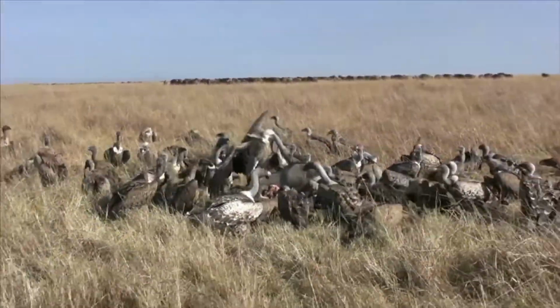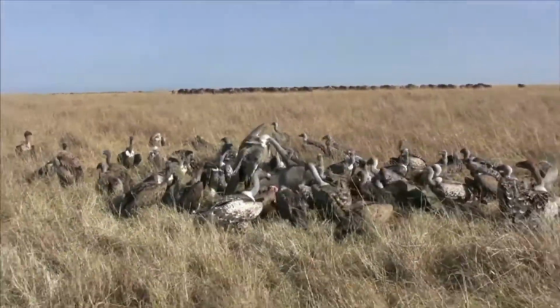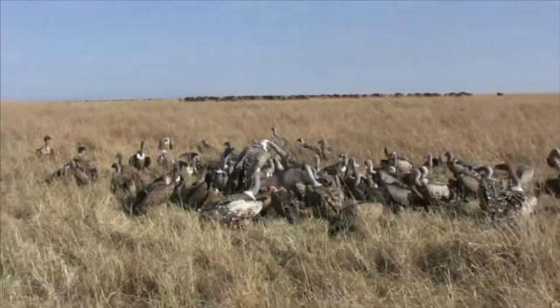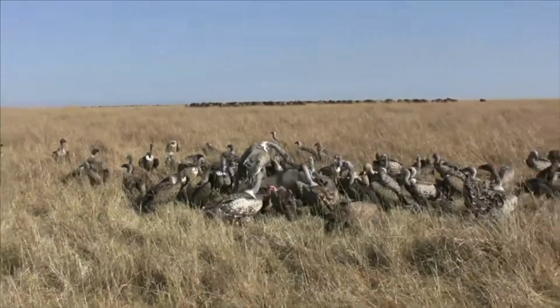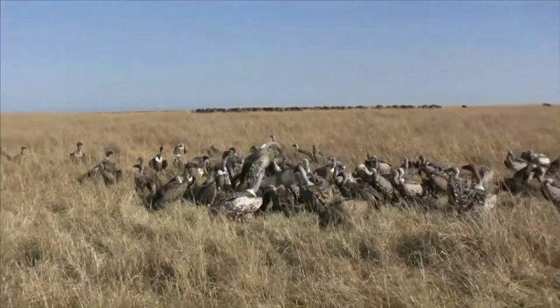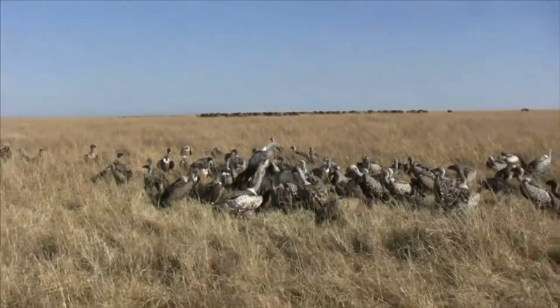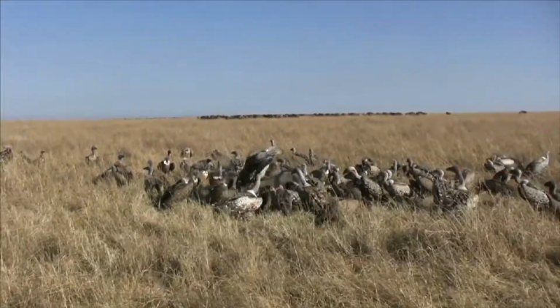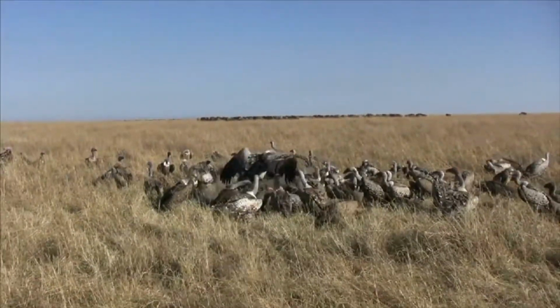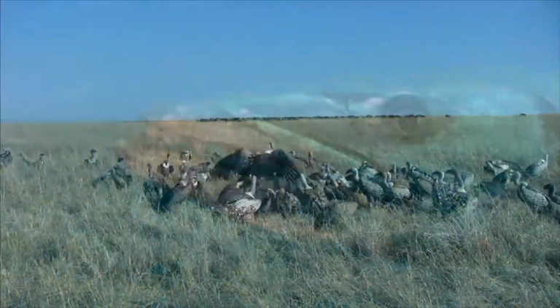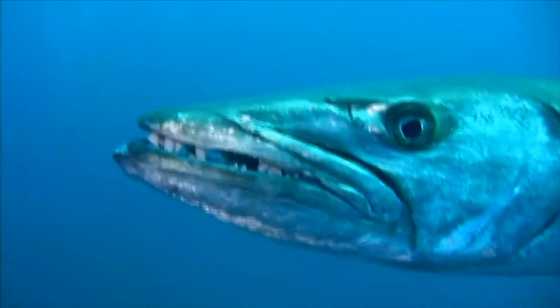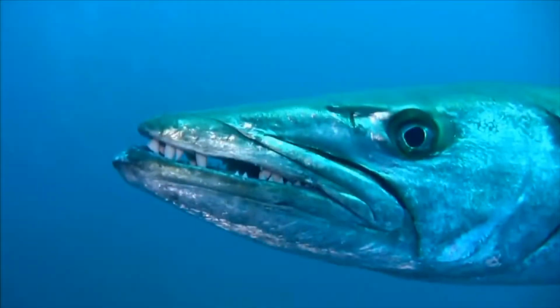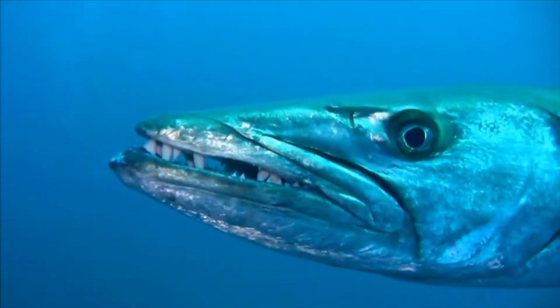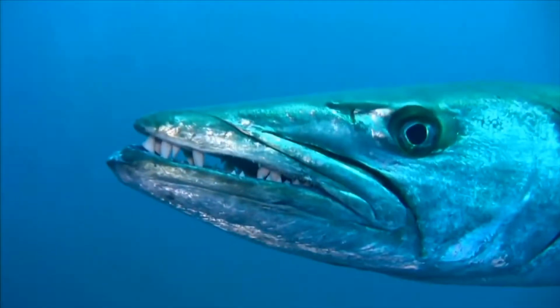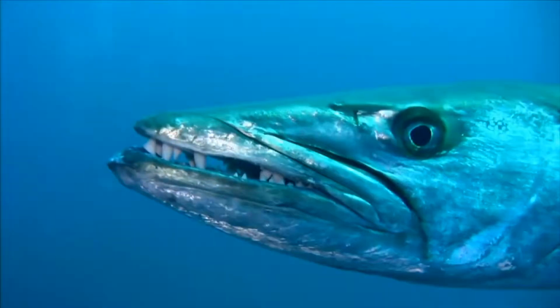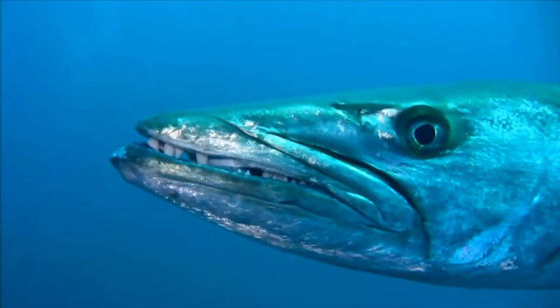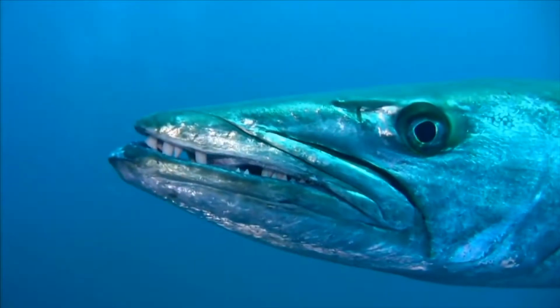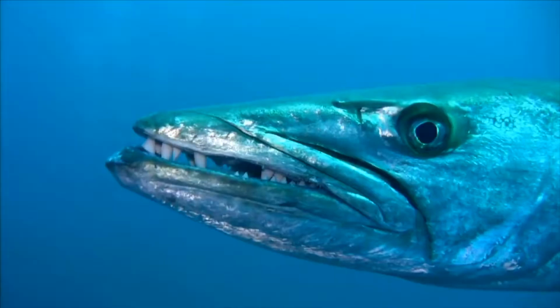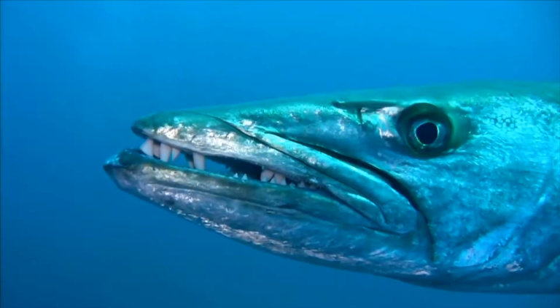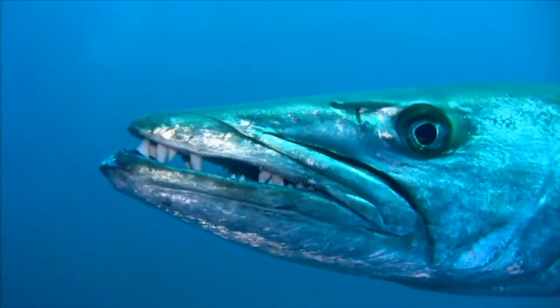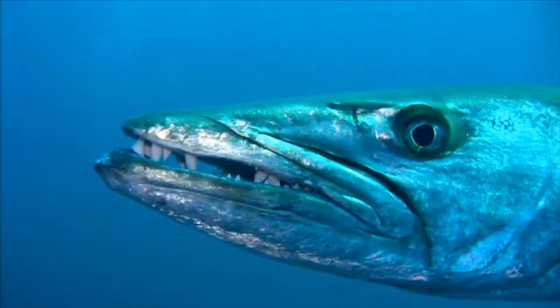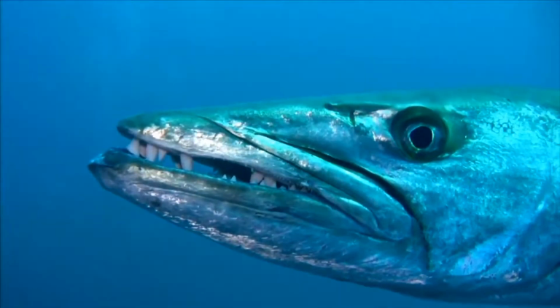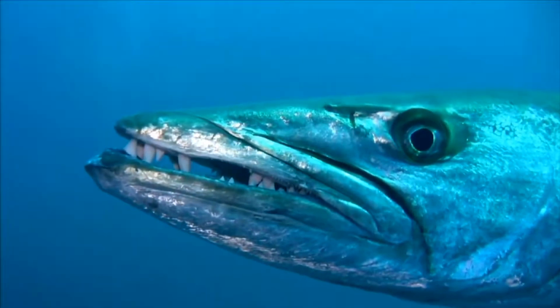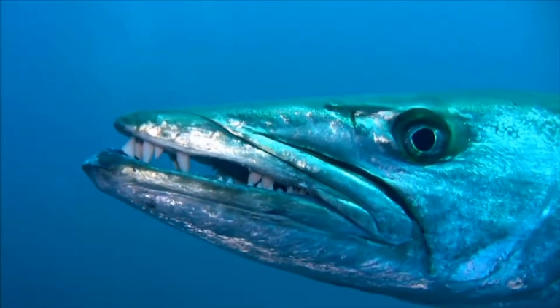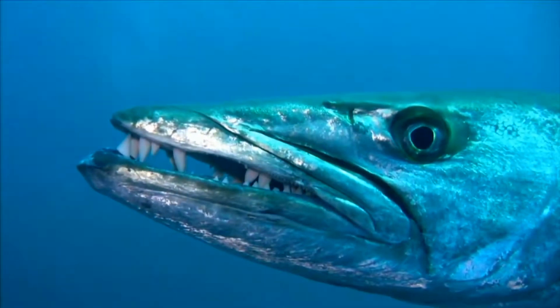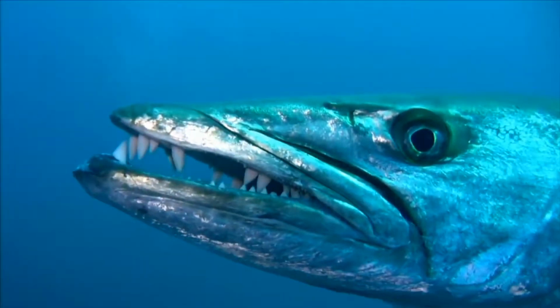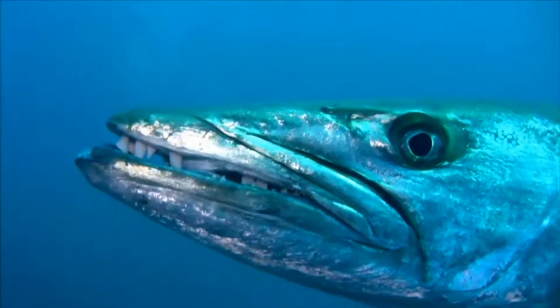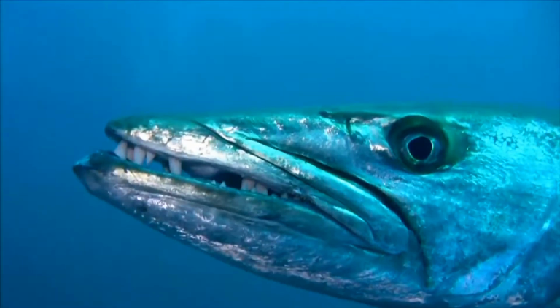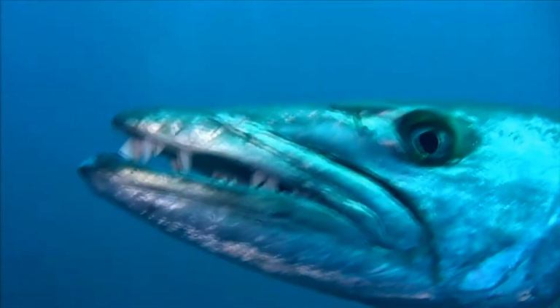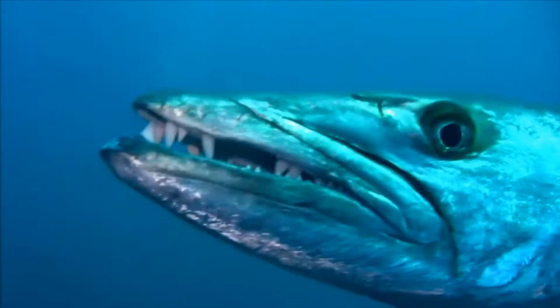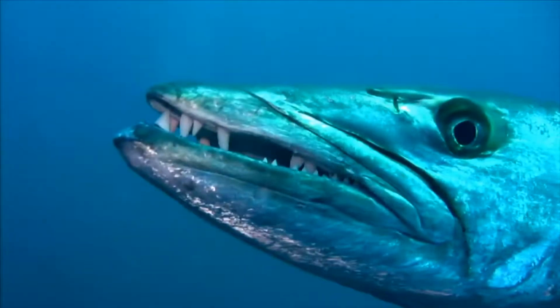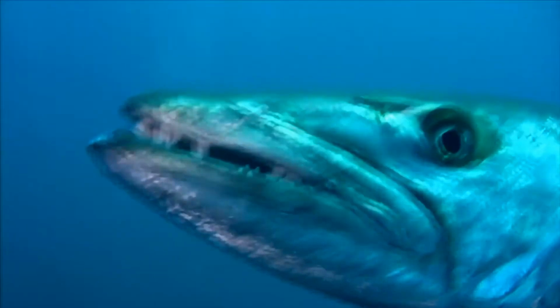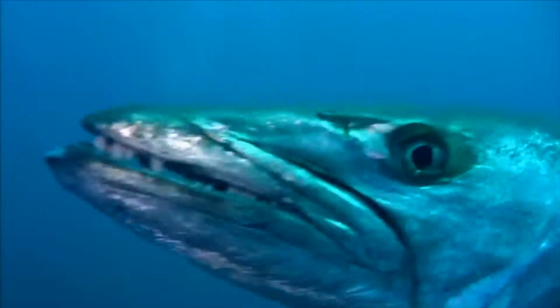Carnivores live in the oceans too. A barracuda is a fish that has sharp teeth and eats other sea animals. Barracudas are carnivores.